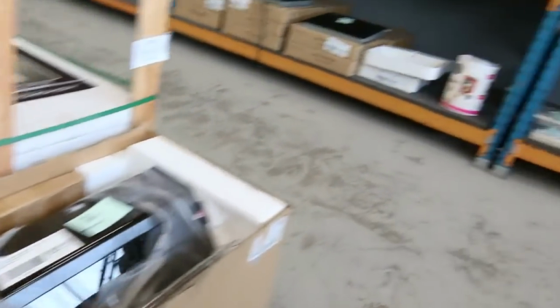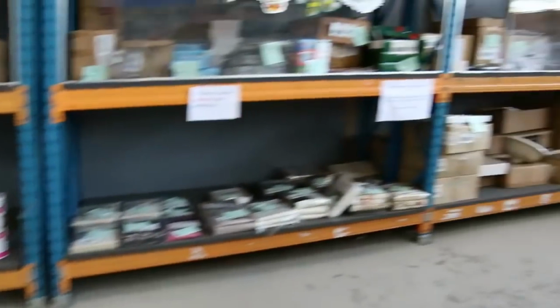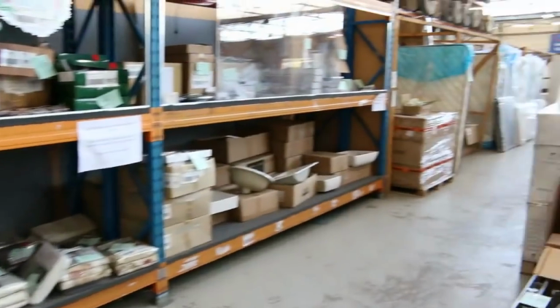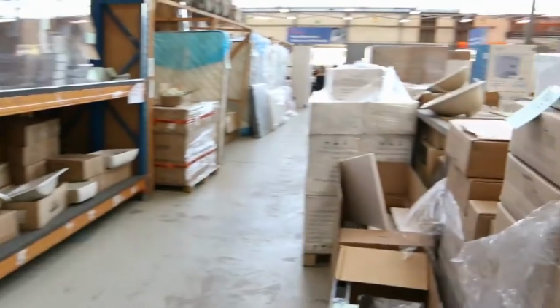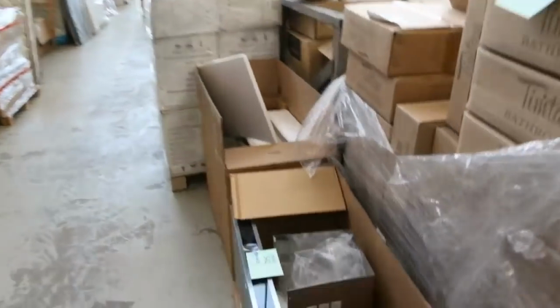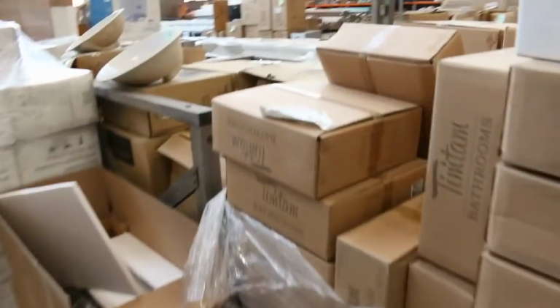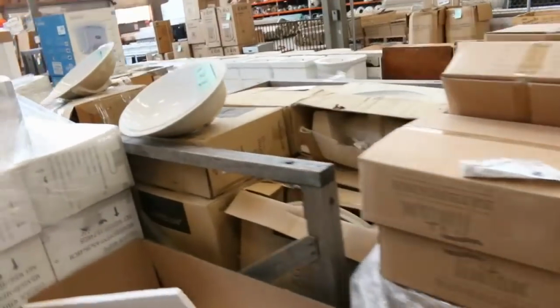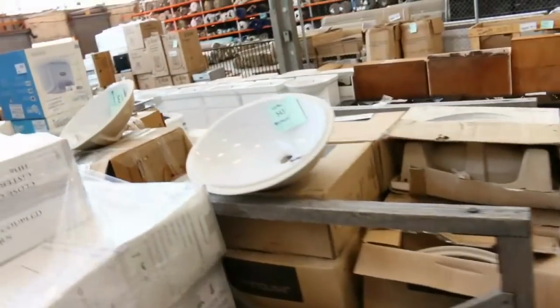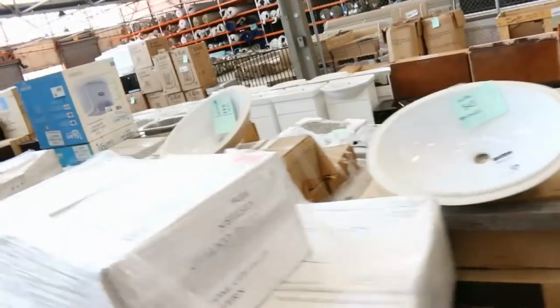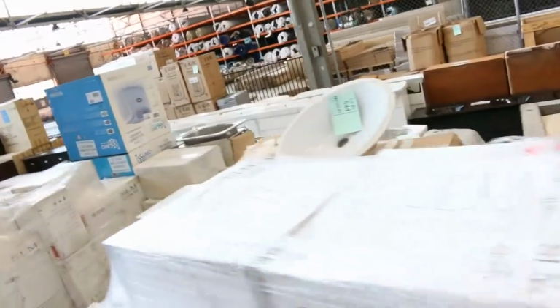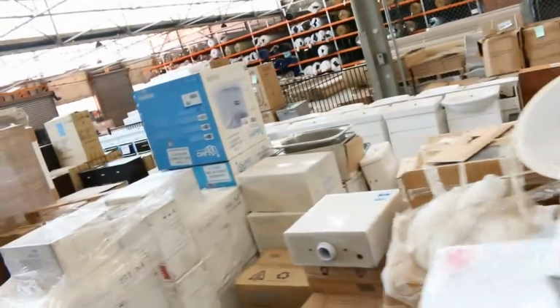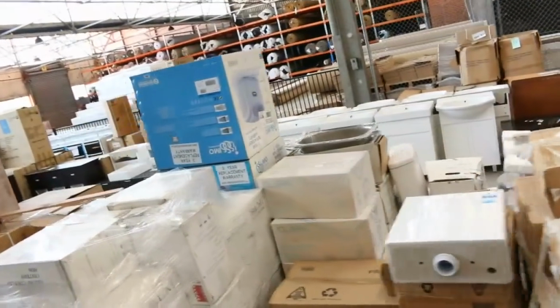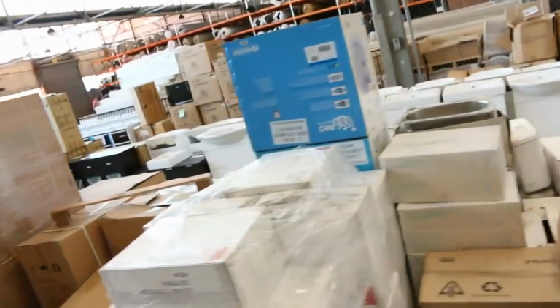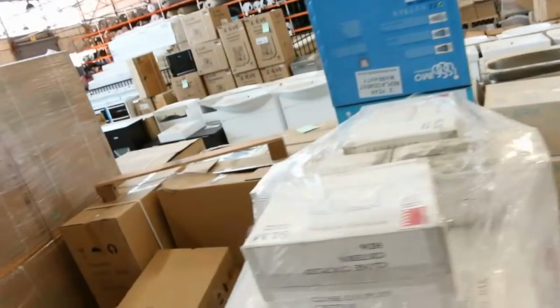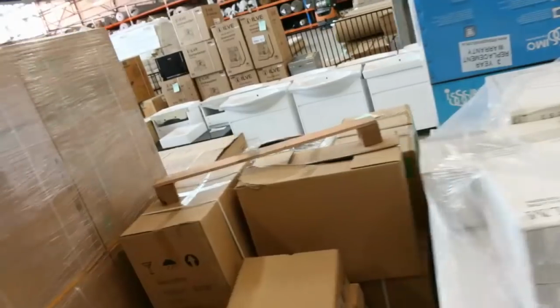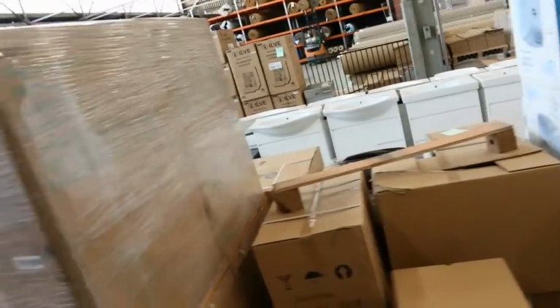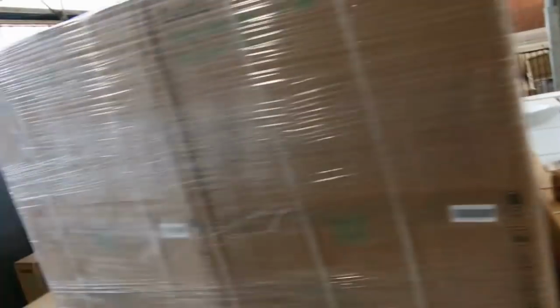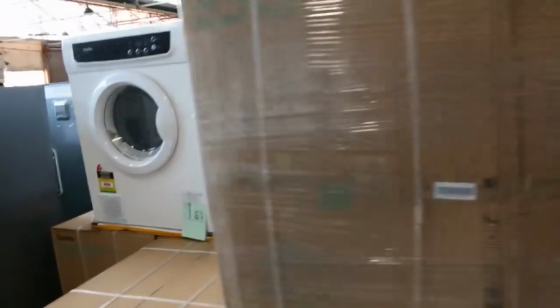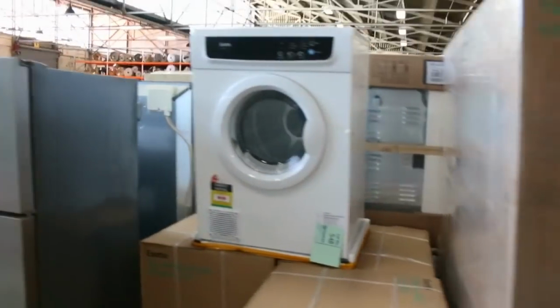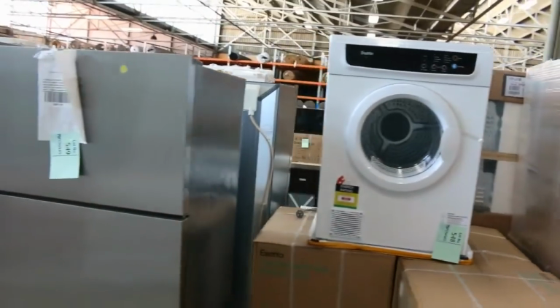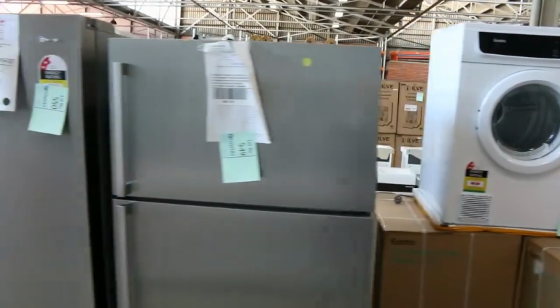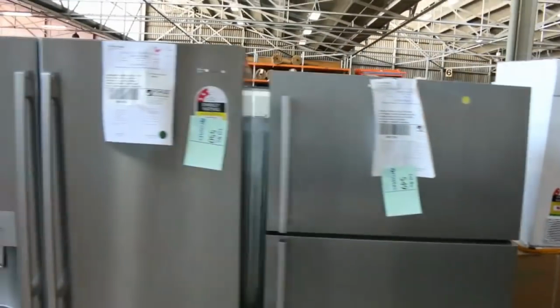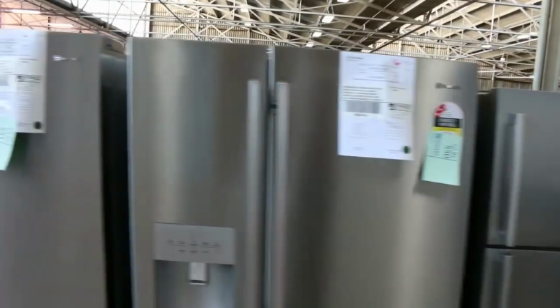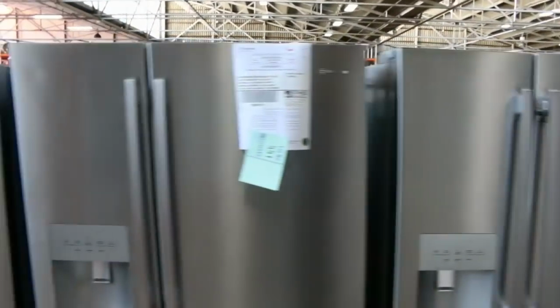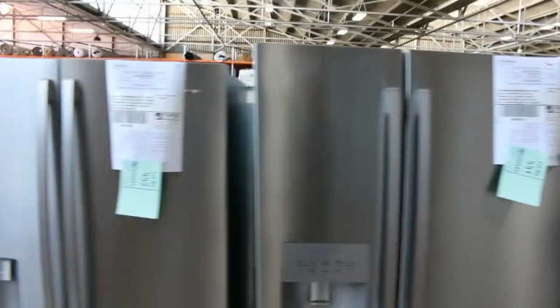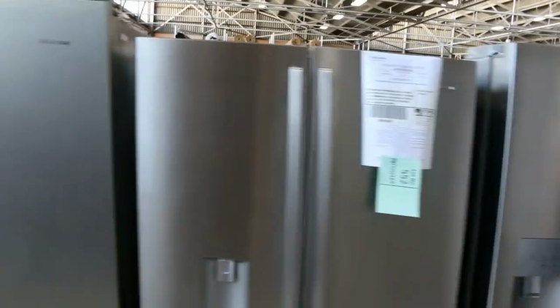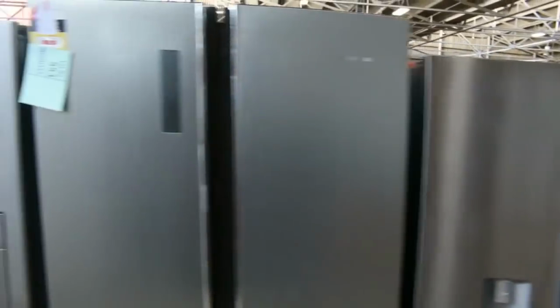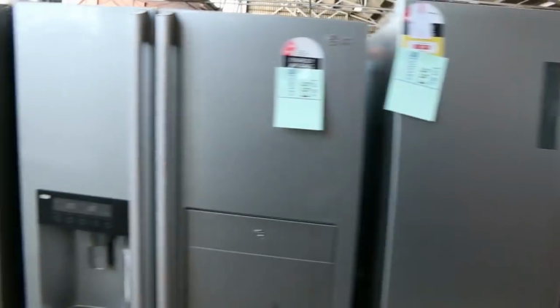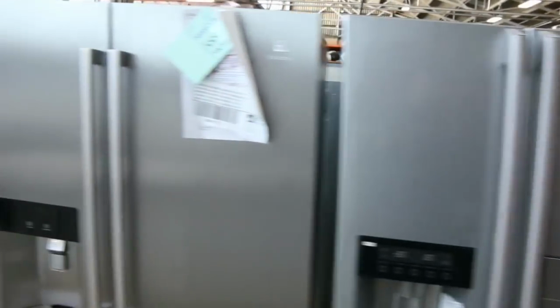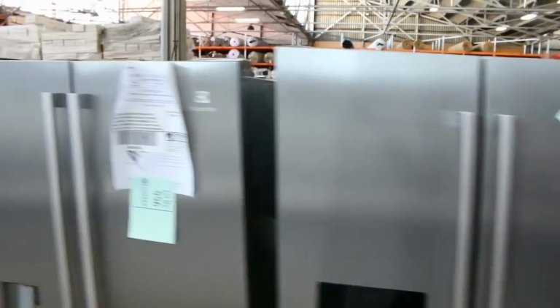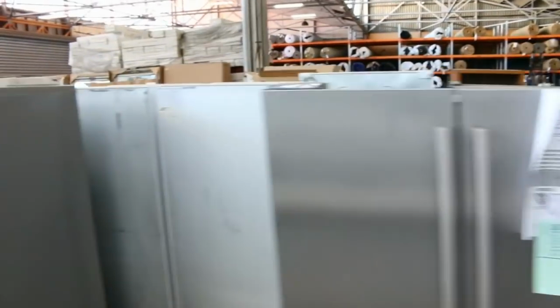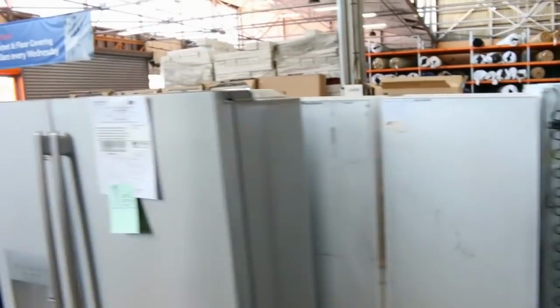Home renovators has got lots of appliances — there's that beautiful freestanding oven, lots of mattresses, toilets, vanity units, lots and lots of fridges, and plenty of office chairs there to clear.